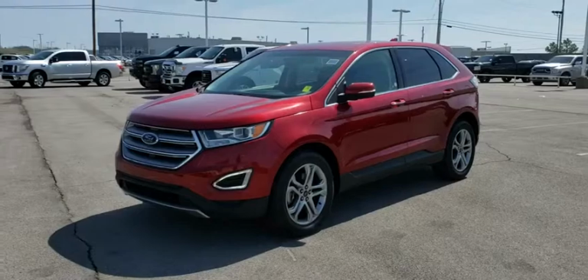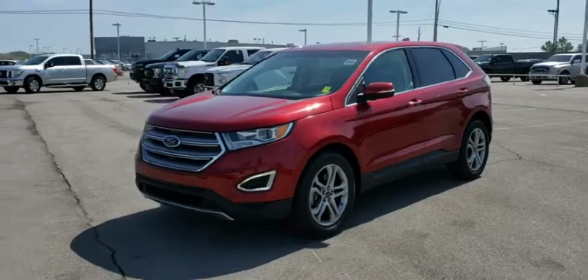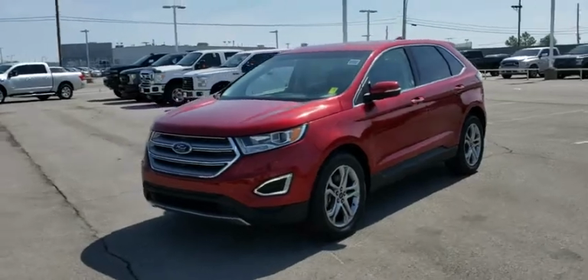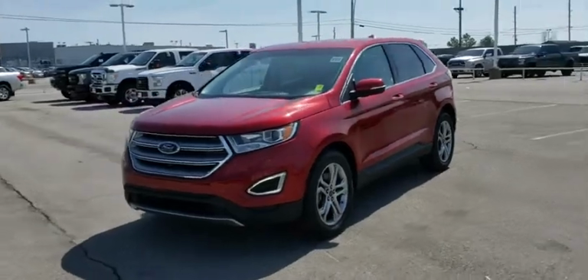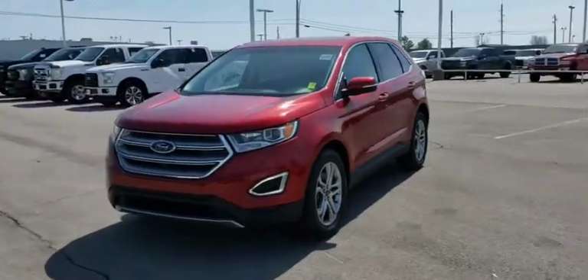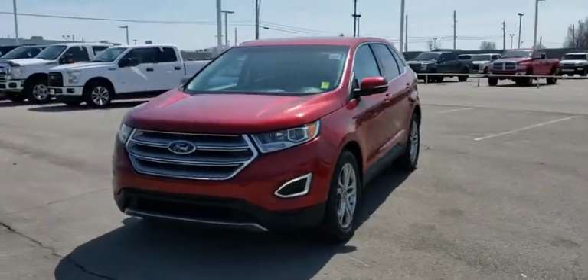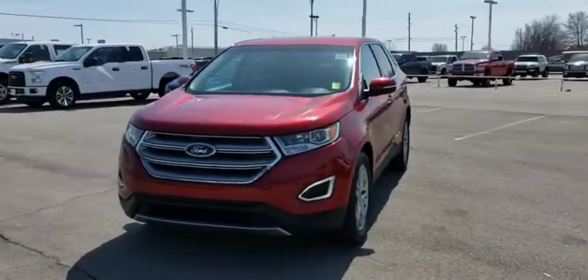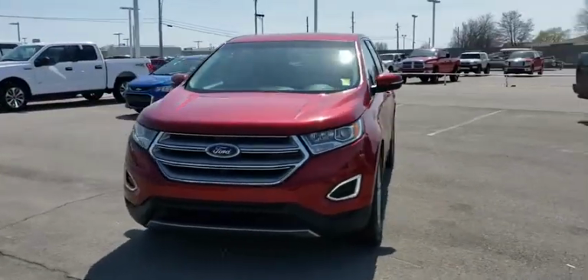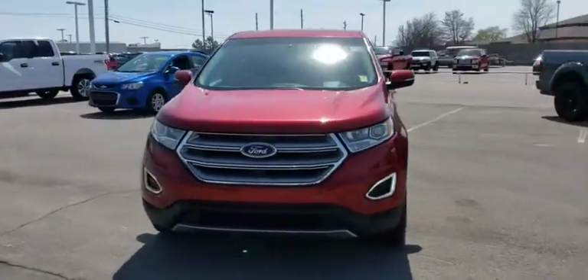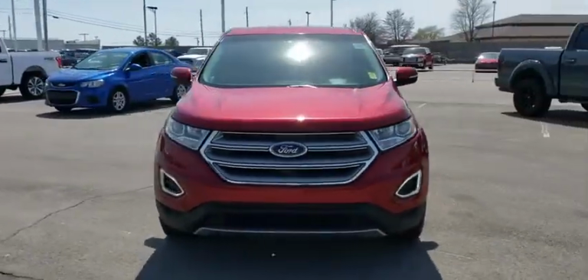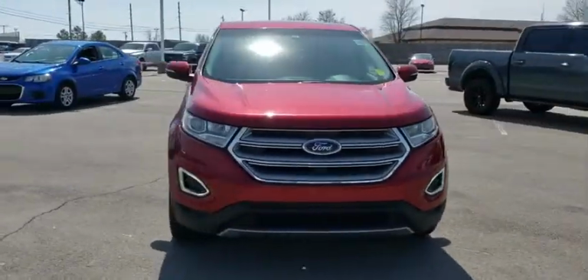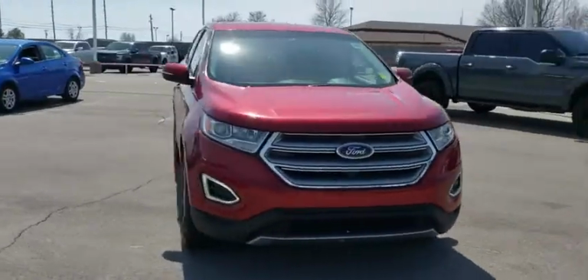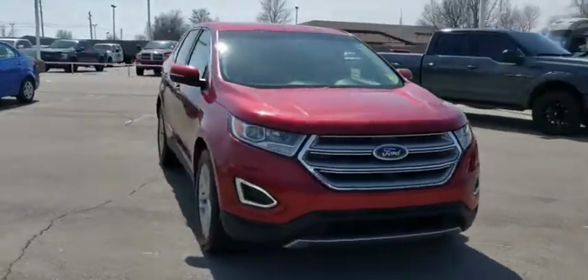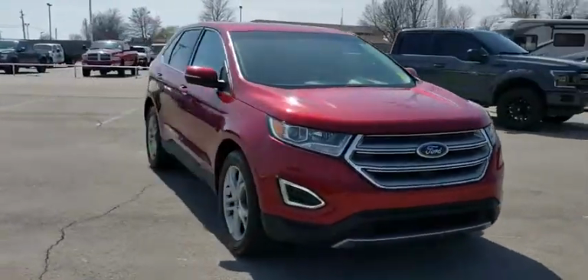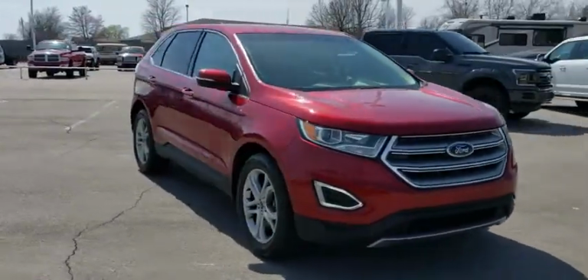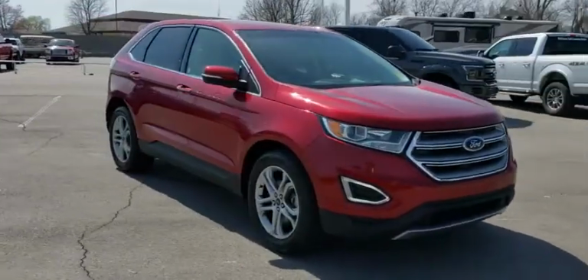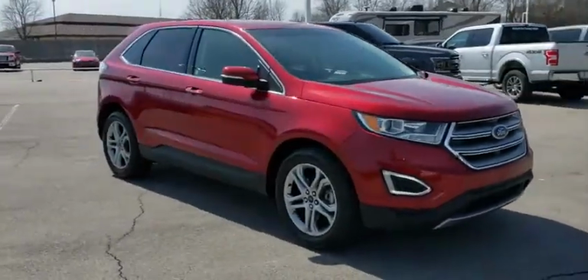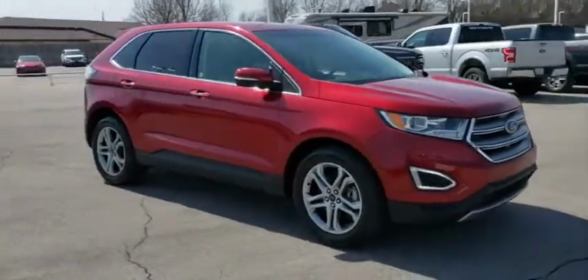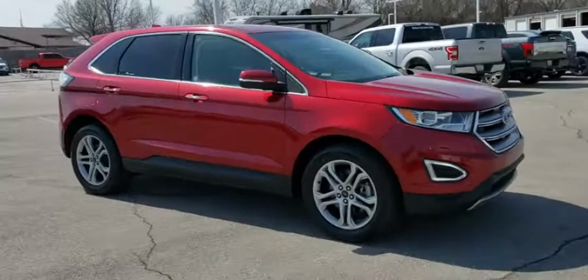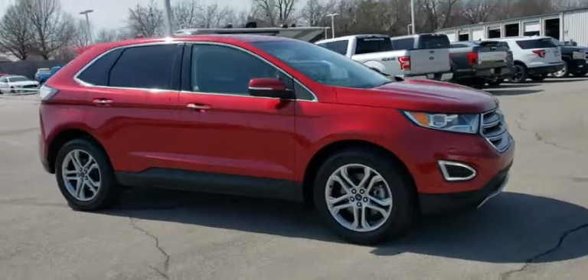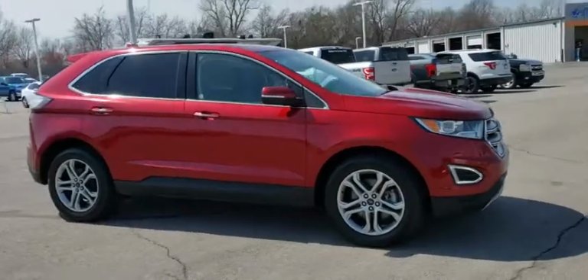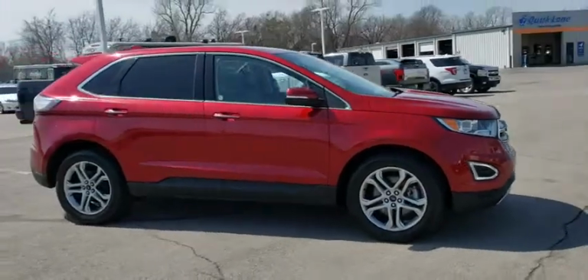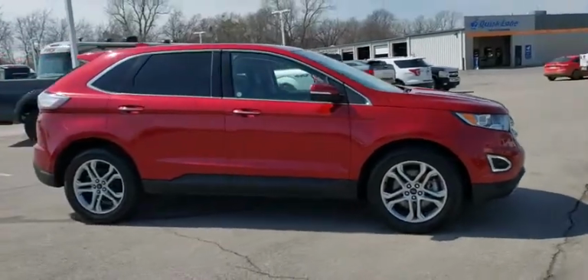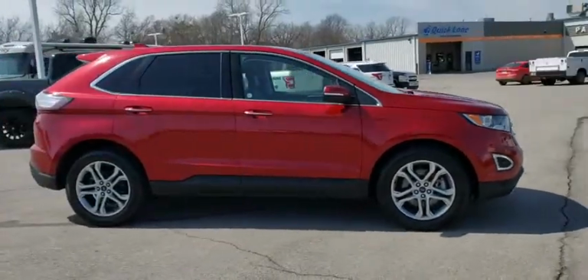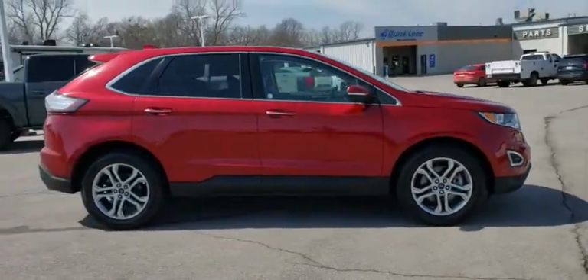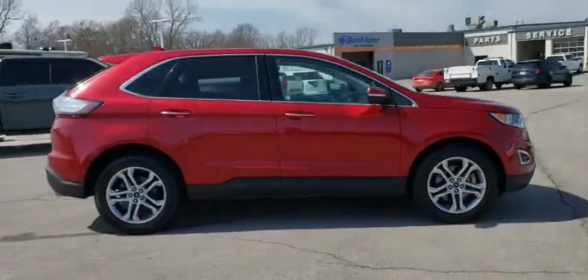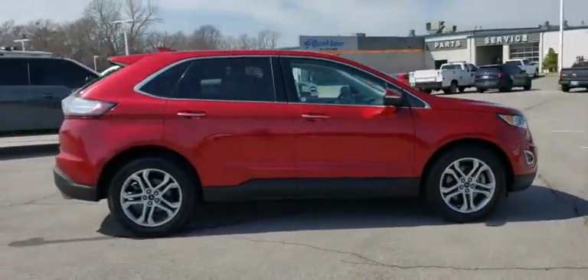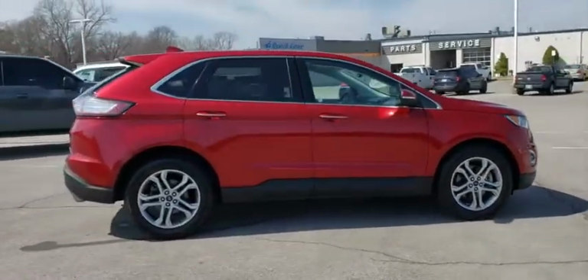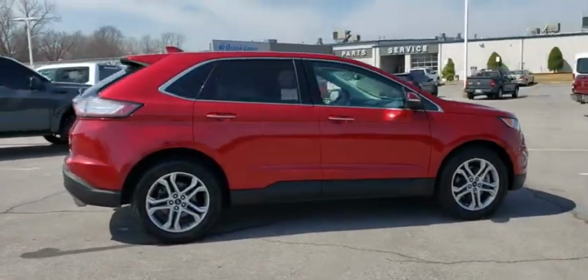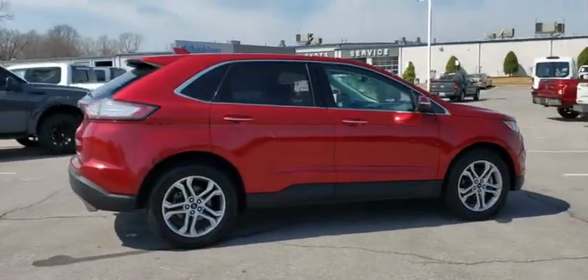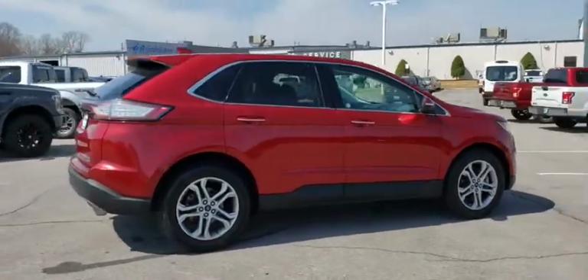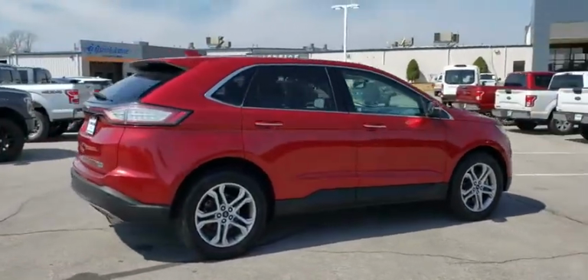The 2017 Ford Edge. Thrills with more power and MPG. Either way, you're in for an exhilarating experience with Ford Edge.